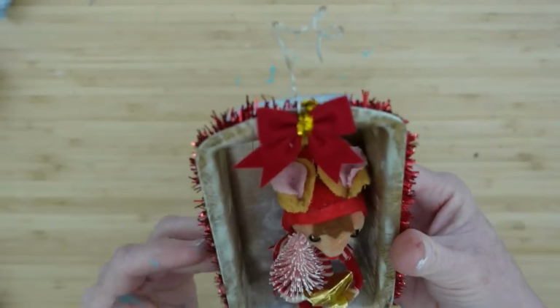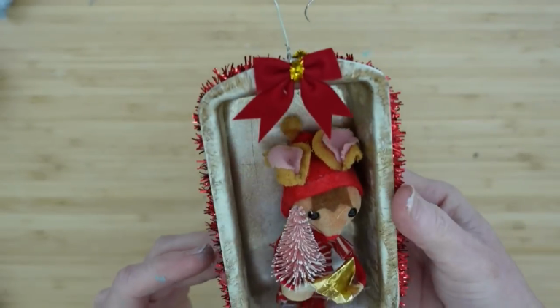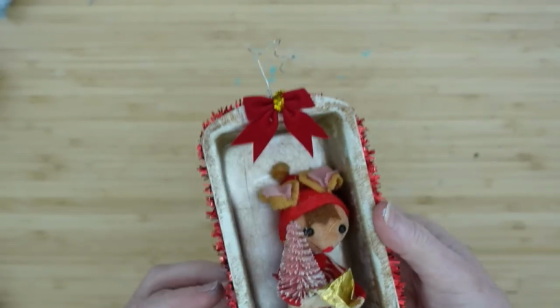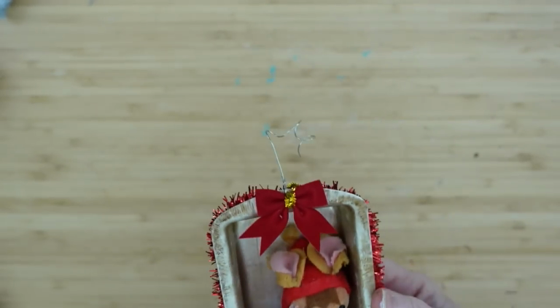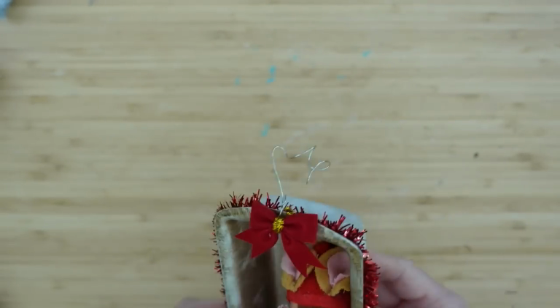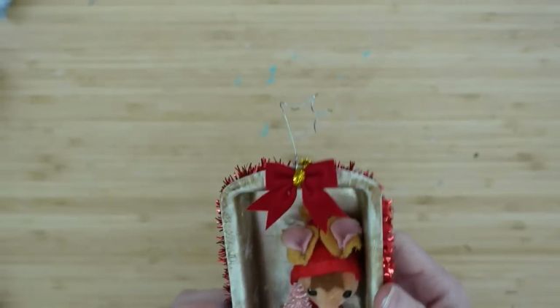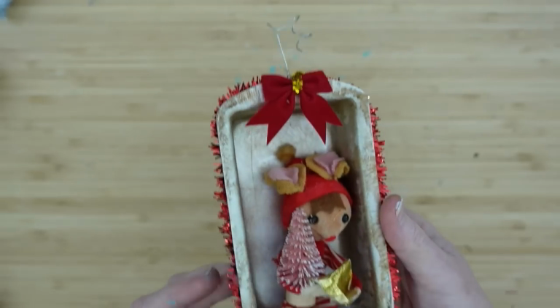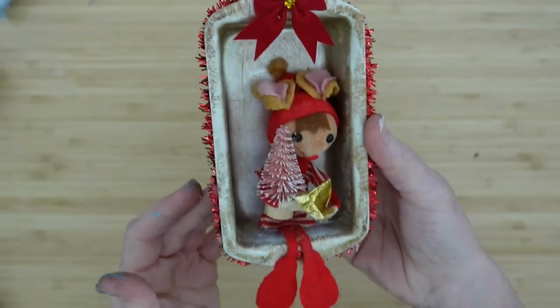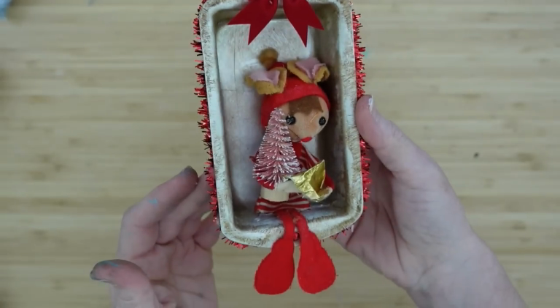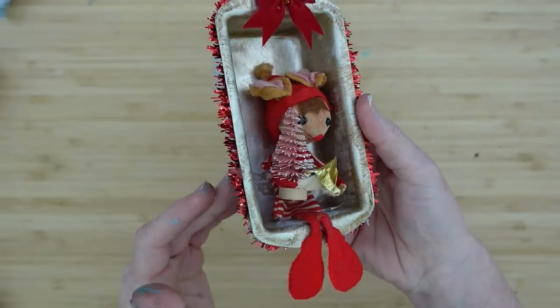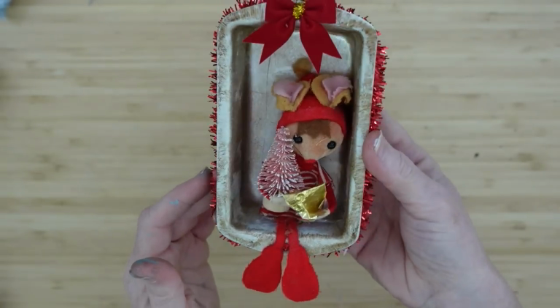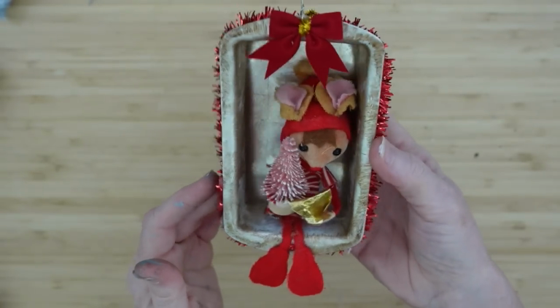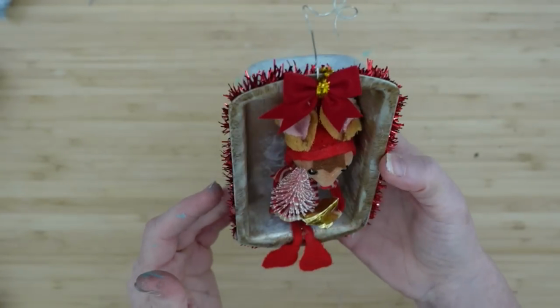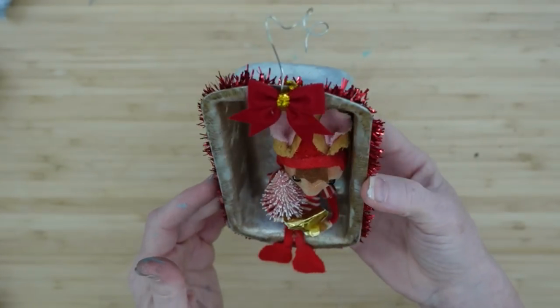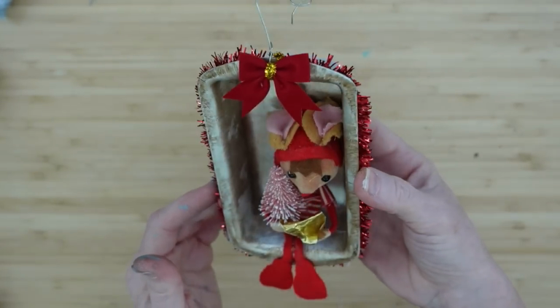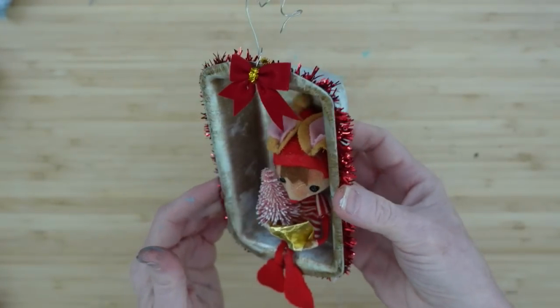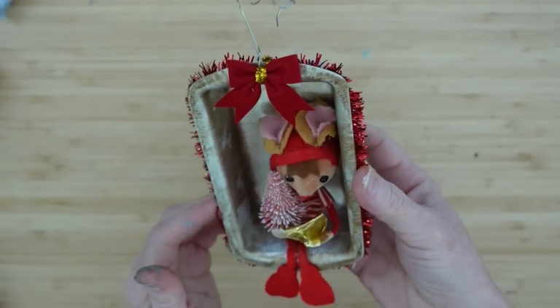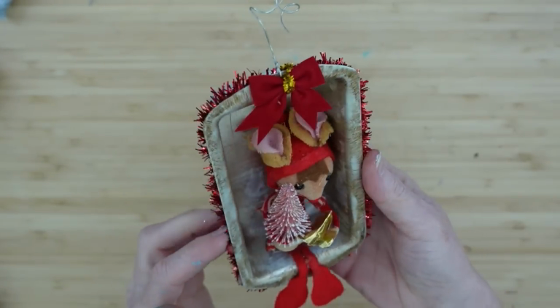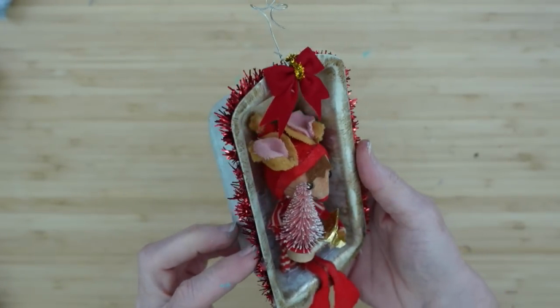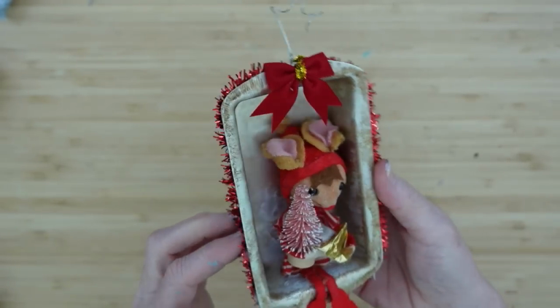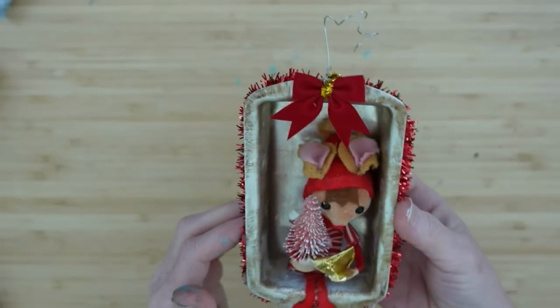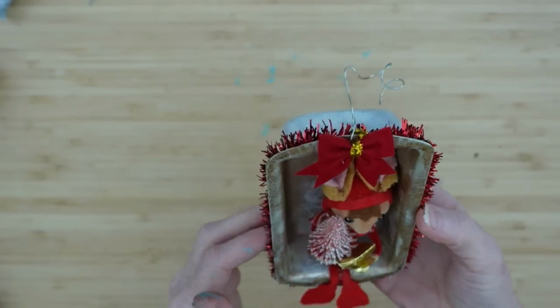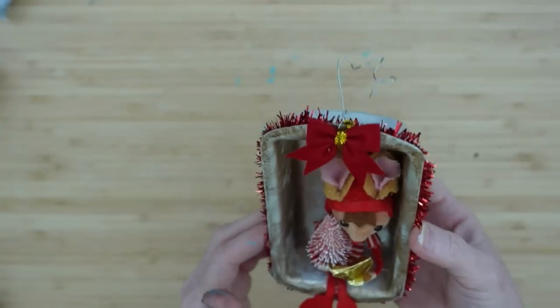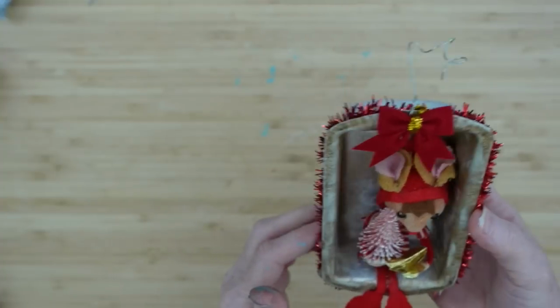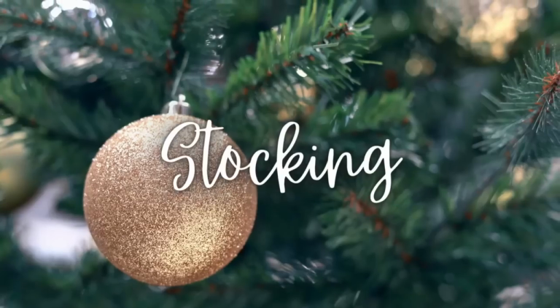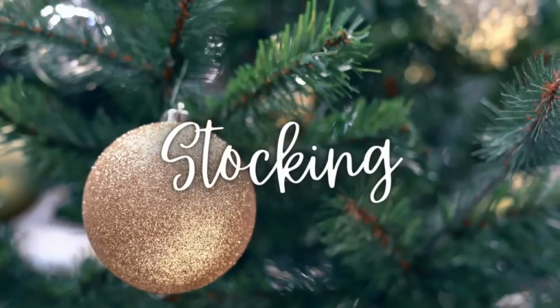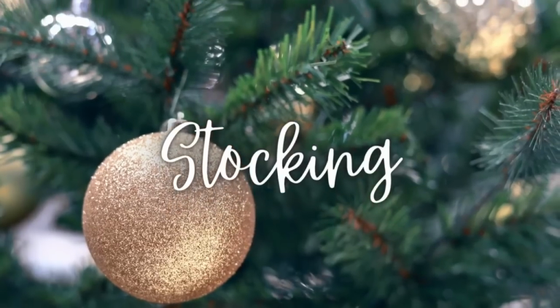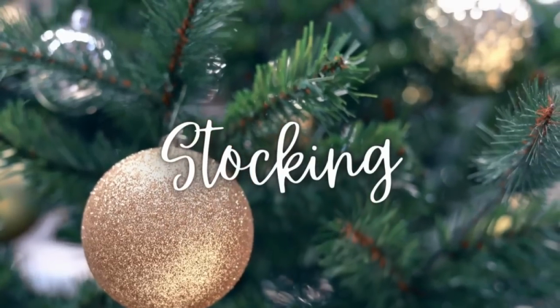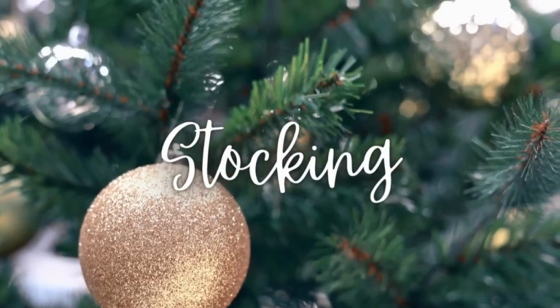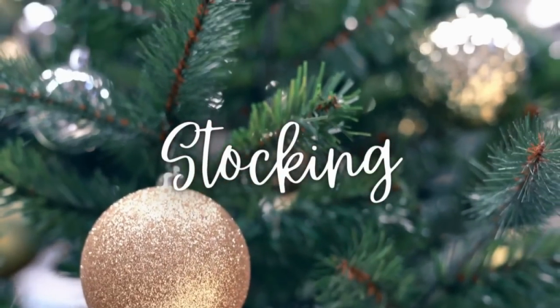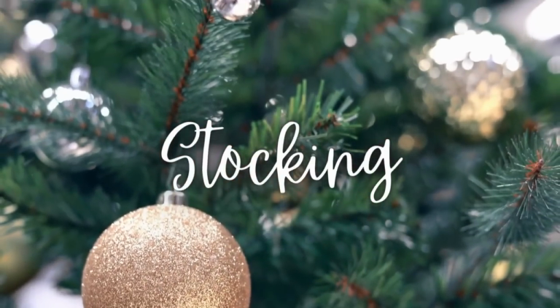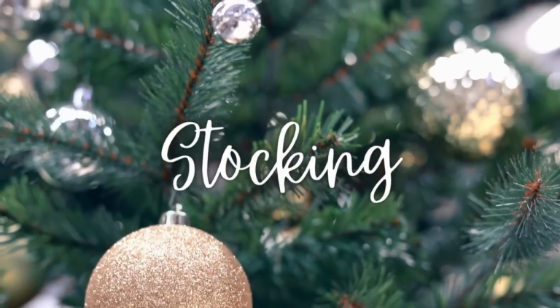If you want to get super fancy, you can take a paintbrush or pencil and wrap the end of a piece of wire to make your hook look a little more fancy and unique — it's still going to function exactly the same way. I am loving this one! The next one is going to be a stocking ornament.